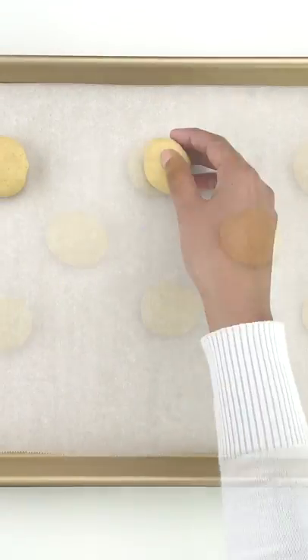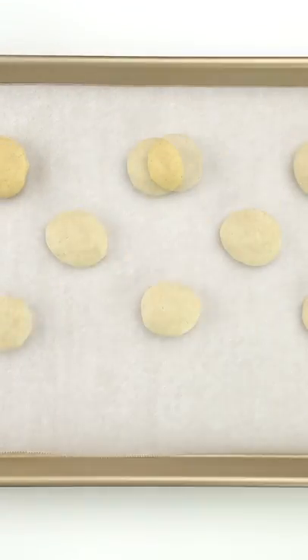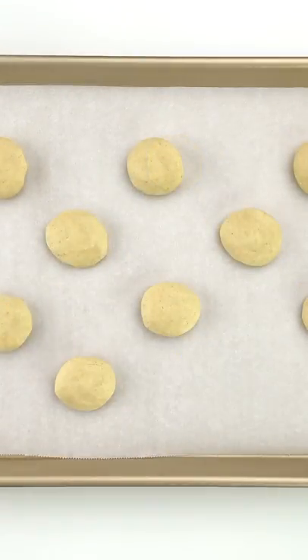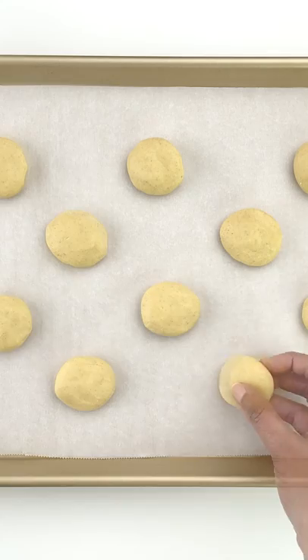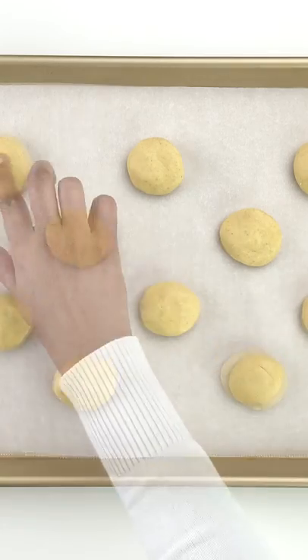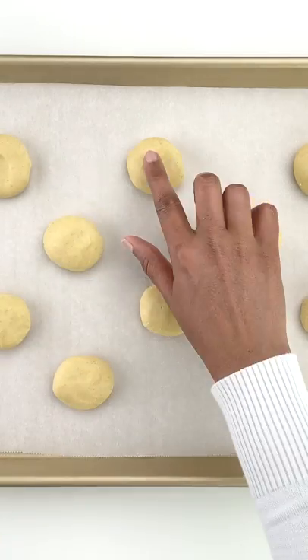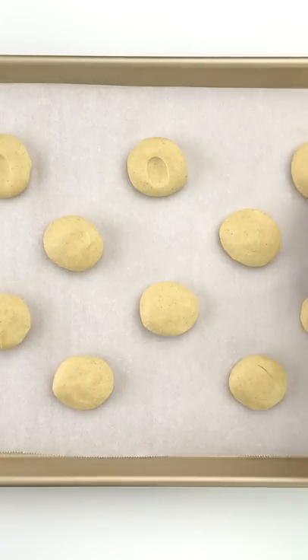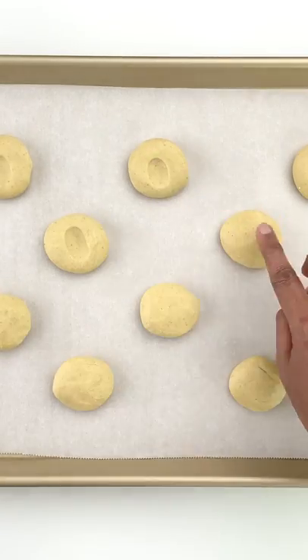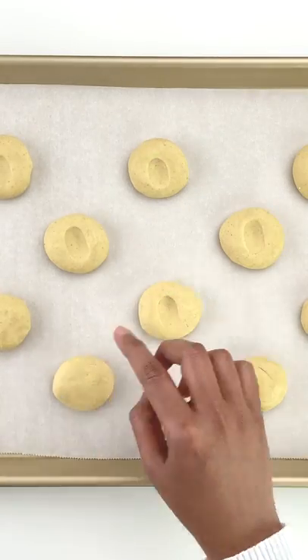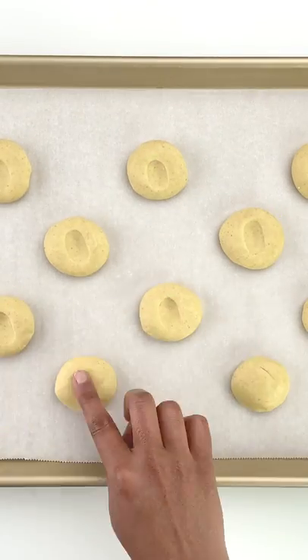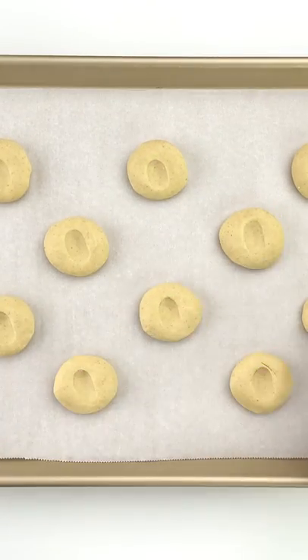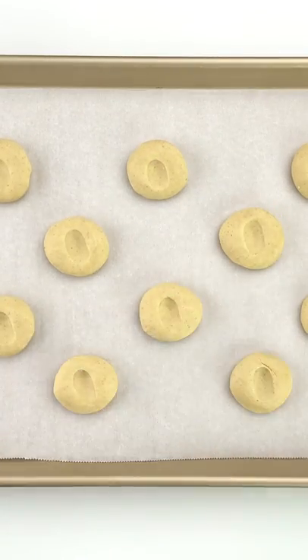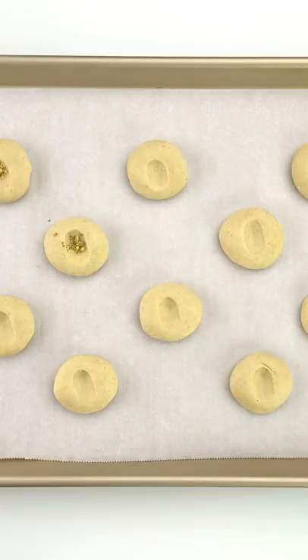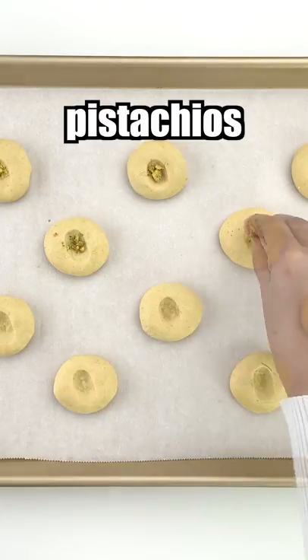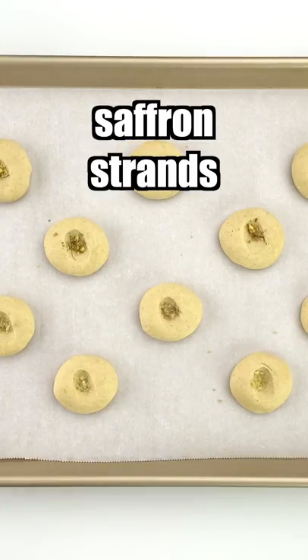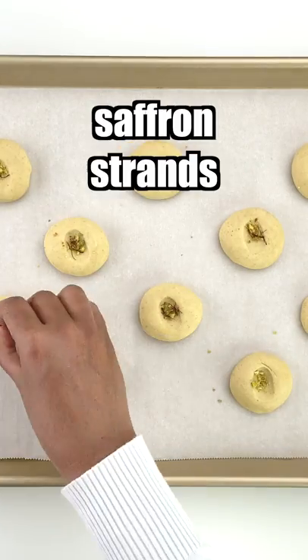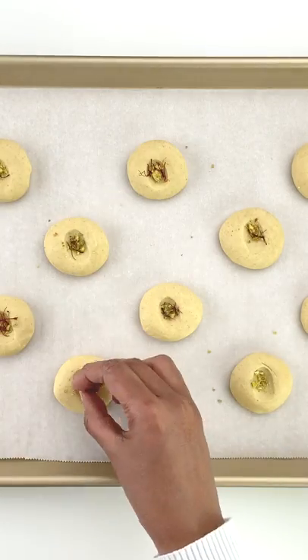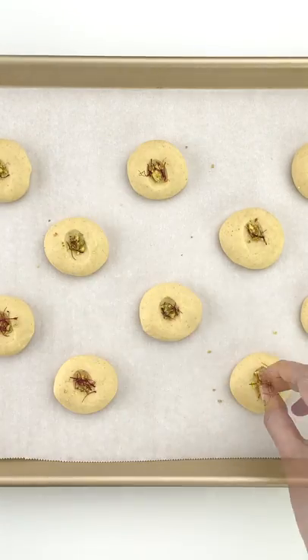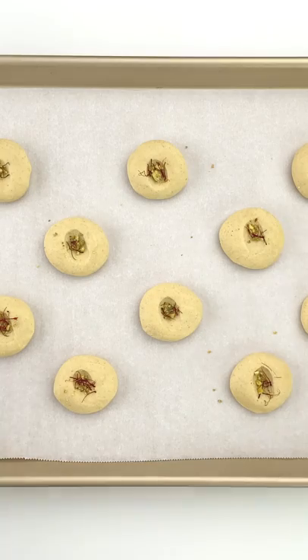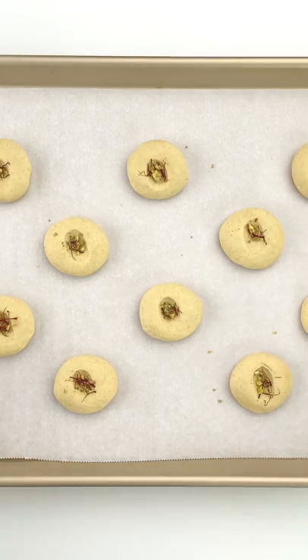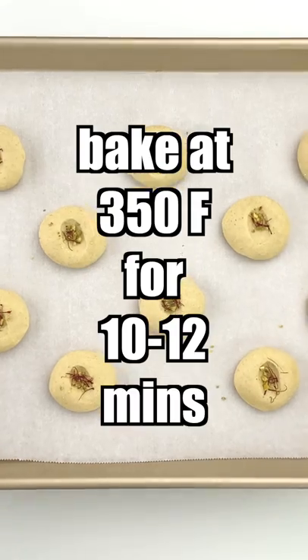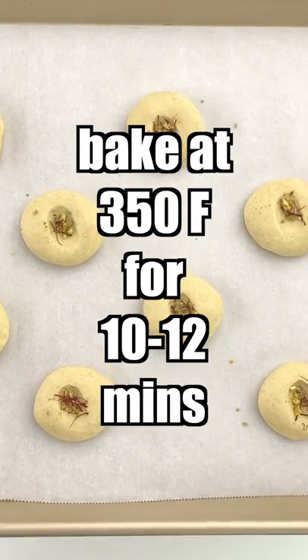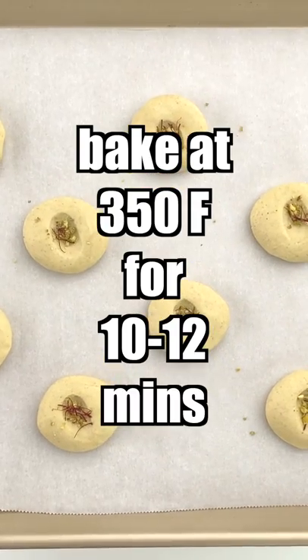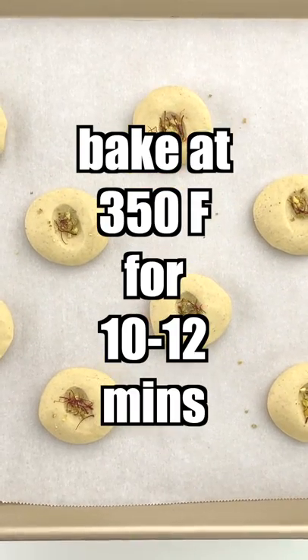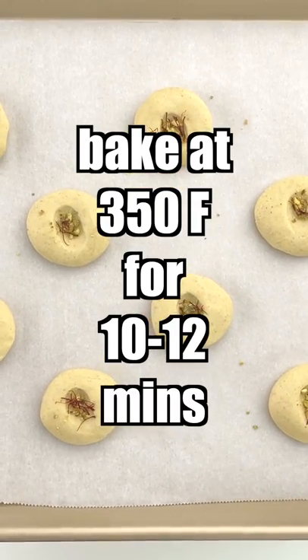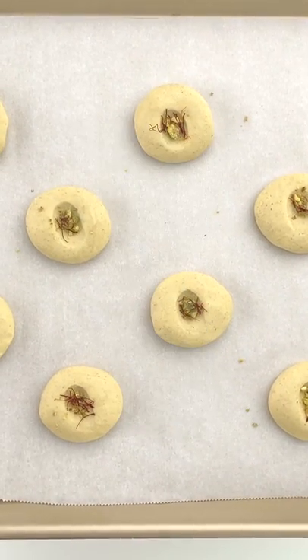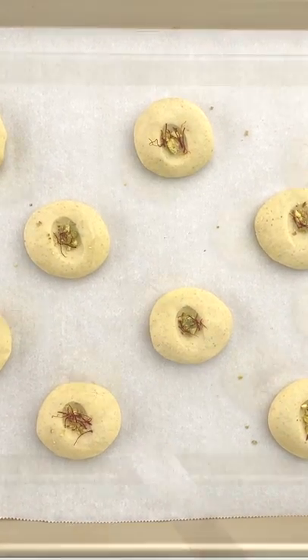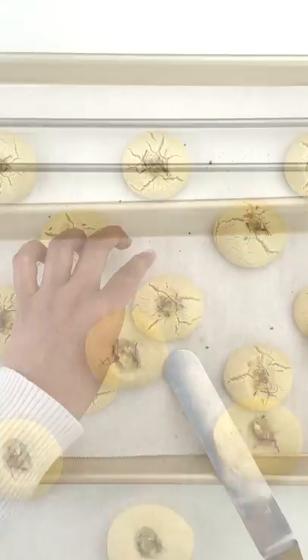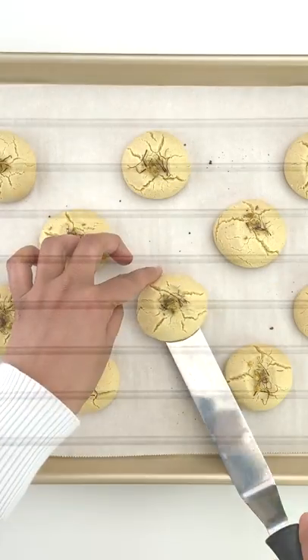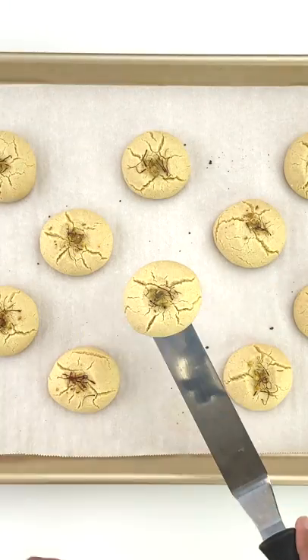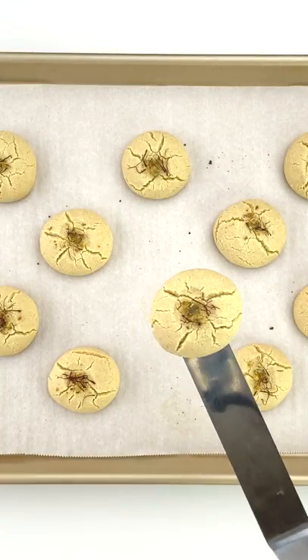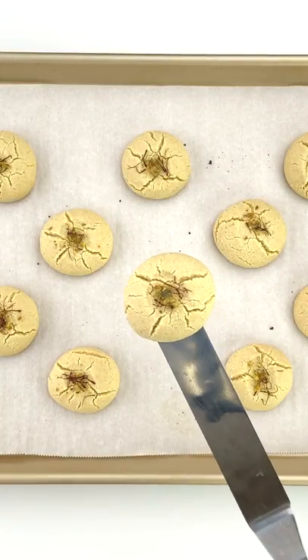Place the dough balls on a baking tray lined with parchment paper. Make a dent in the center and garnish with pistachios and saffron strands. Bake at 350 degrees Fahrenheit for 10 to 12 minutes till they are golden on top and light brown on the bottom.